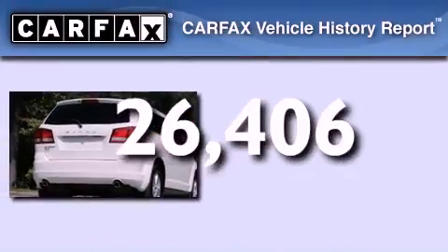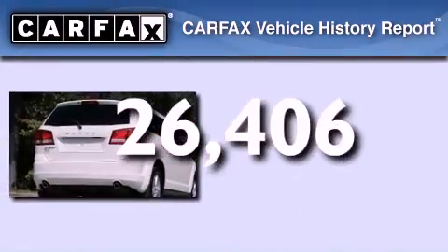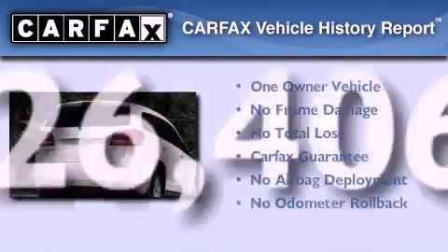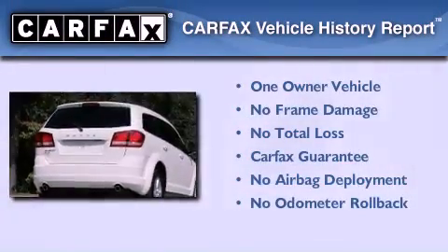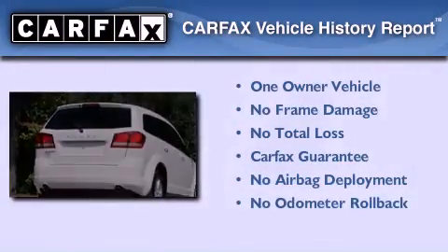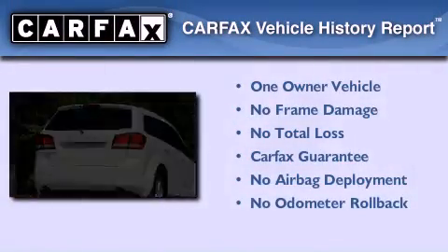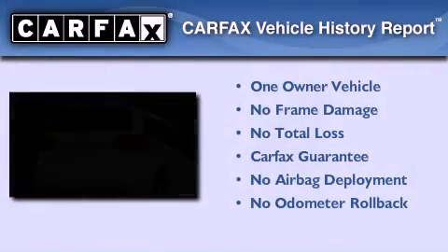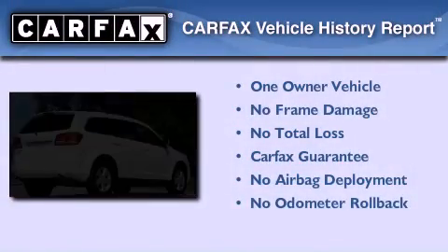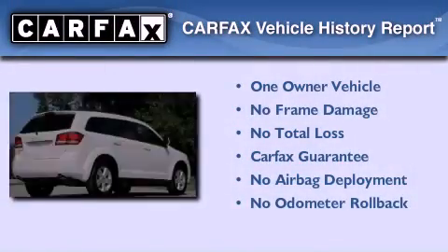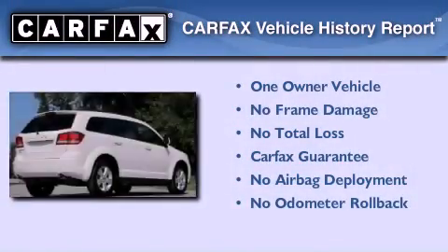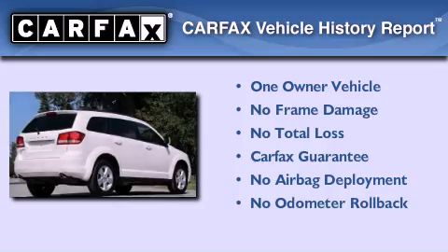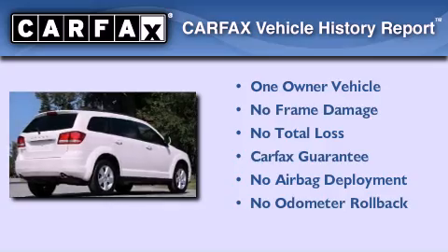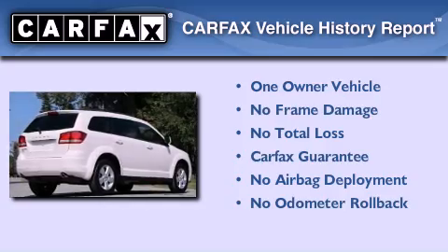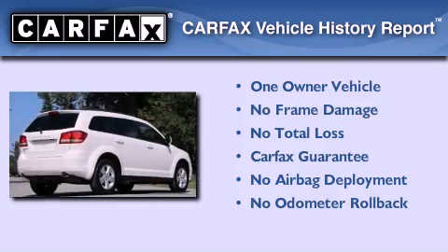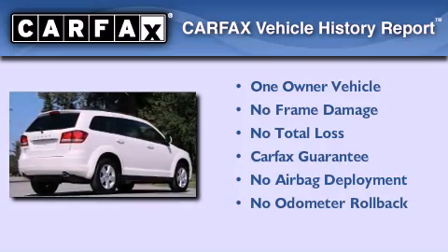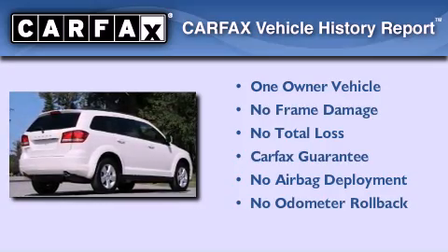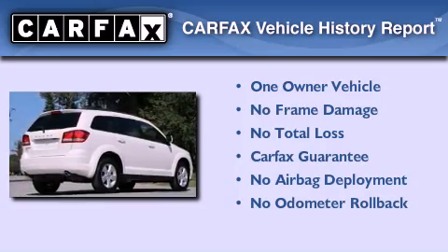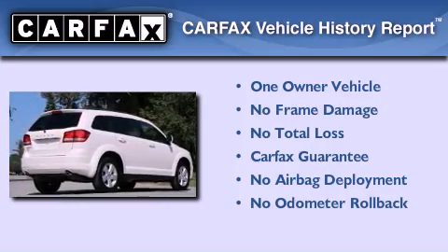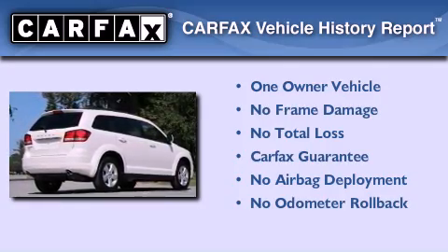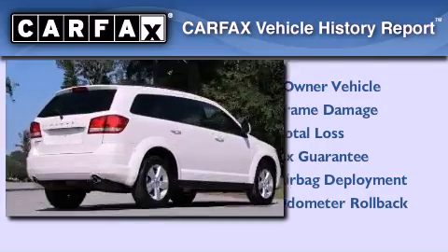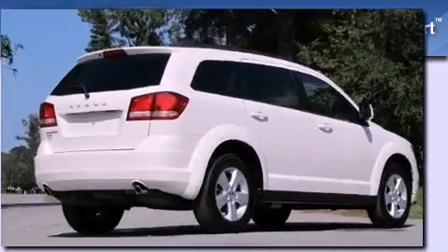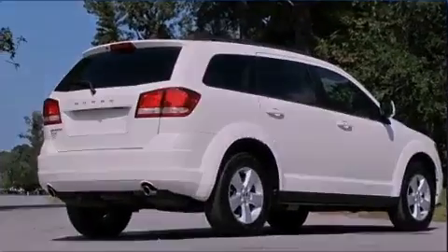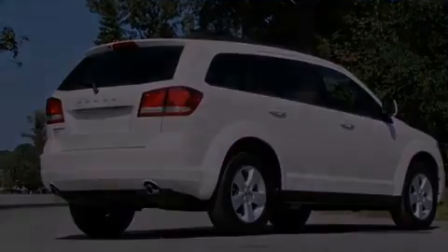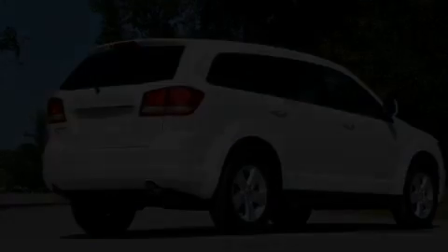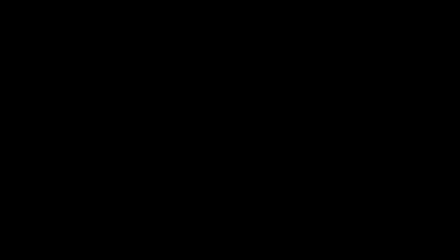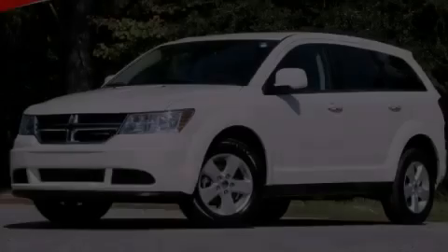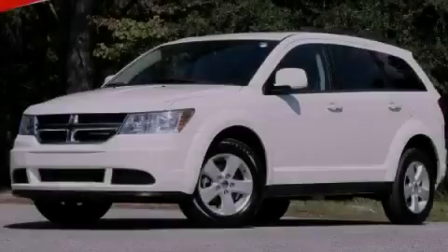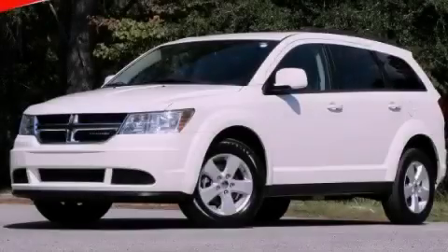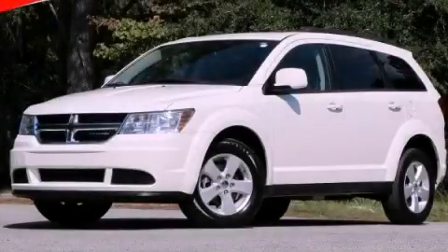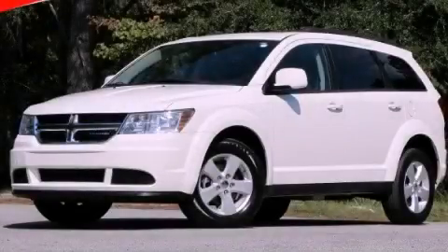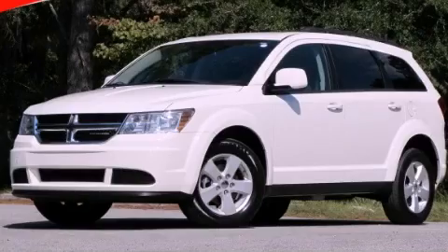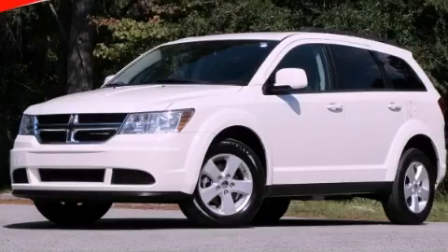This Dodge has had only one owner, and it qualifies for the Carfax Buy-Back Guarantee. Call or visit us right now and arrange your test drive today.